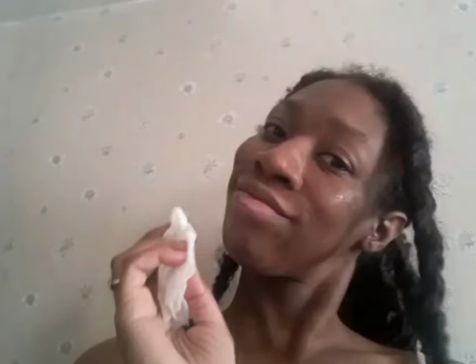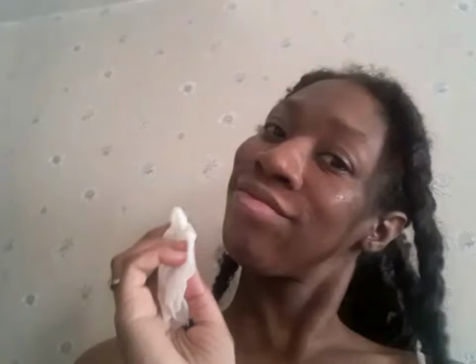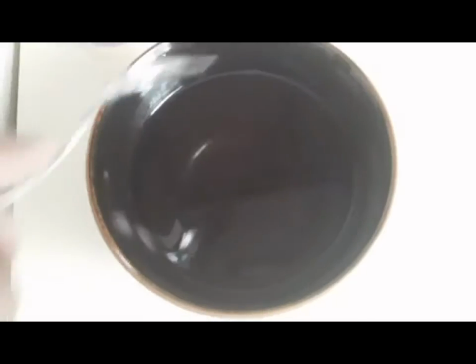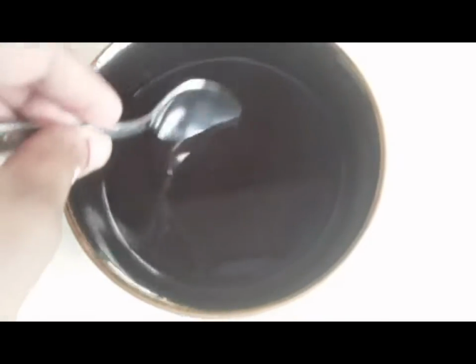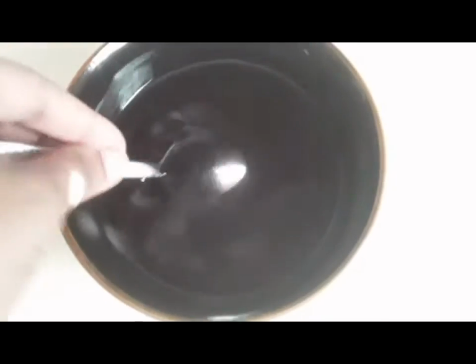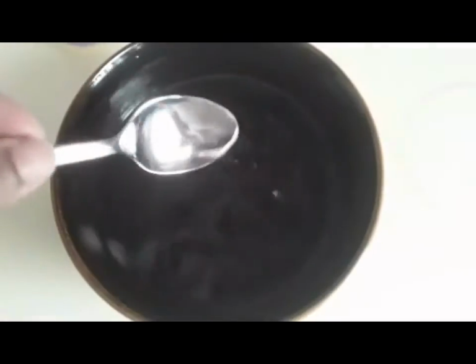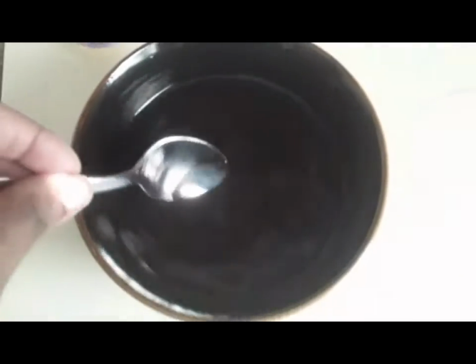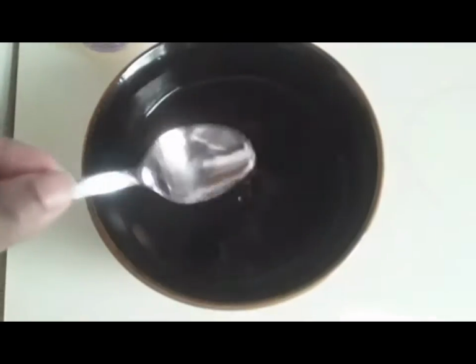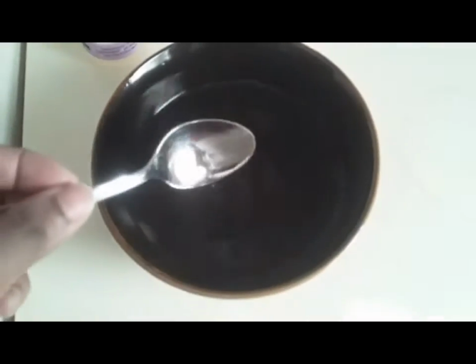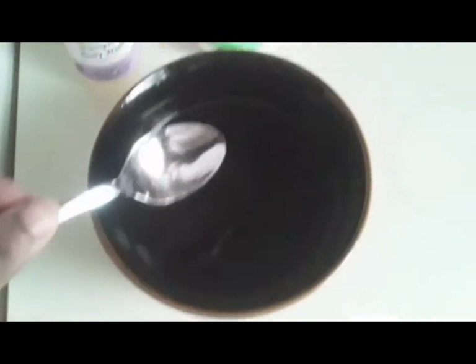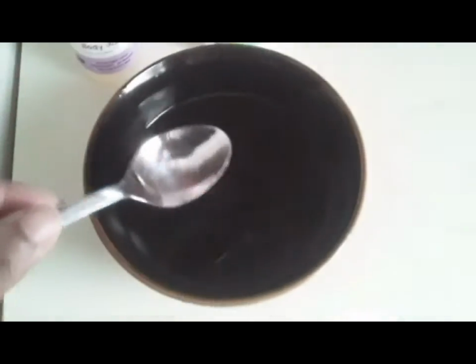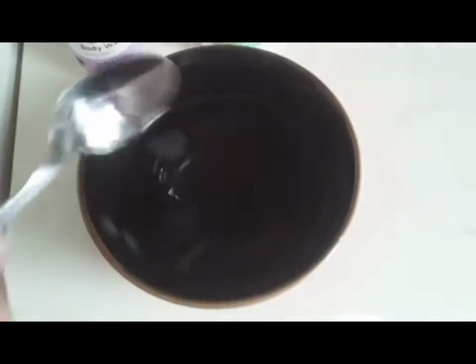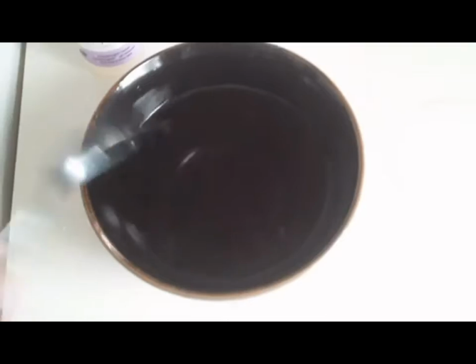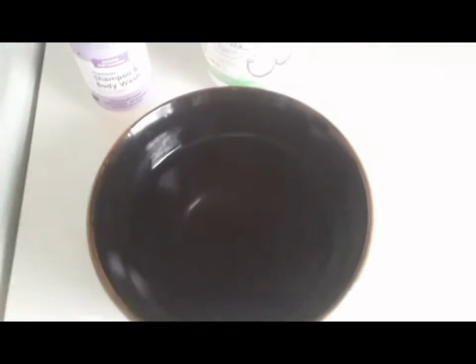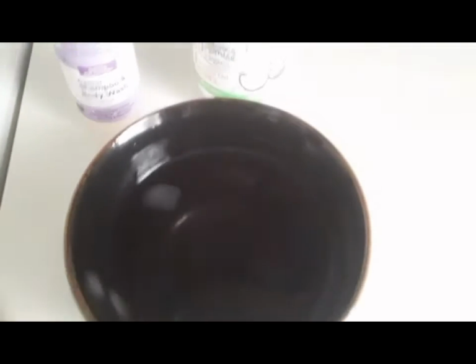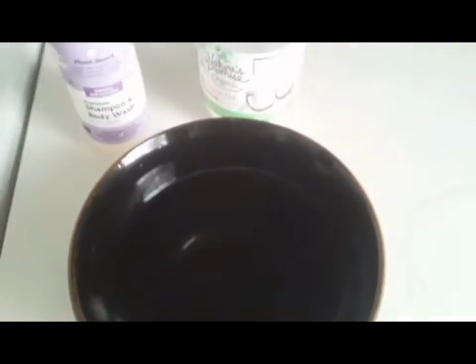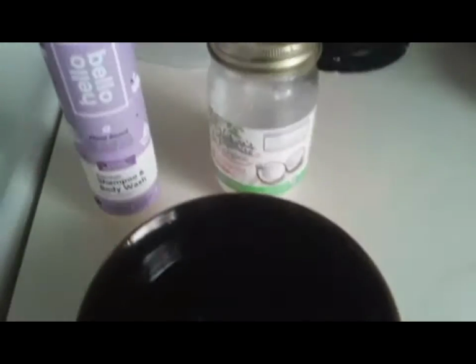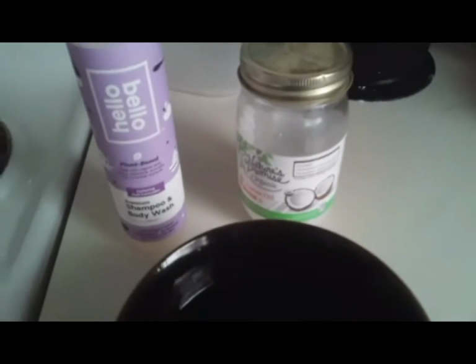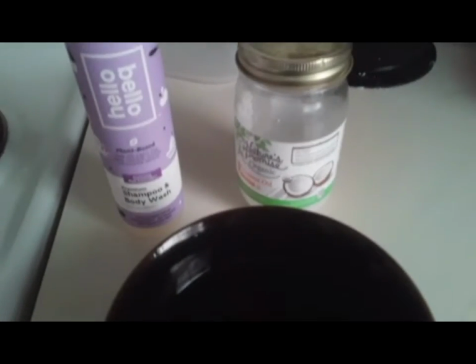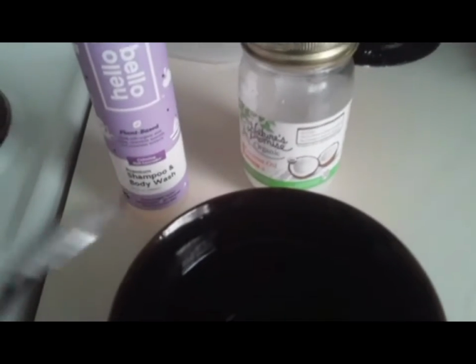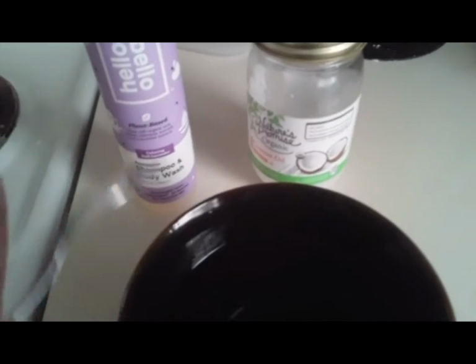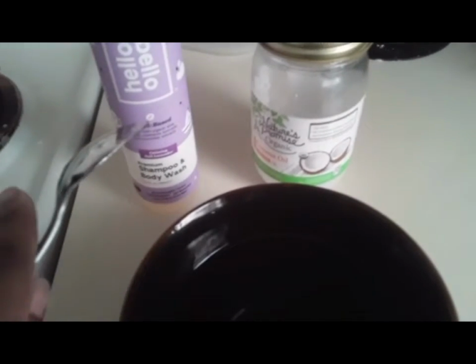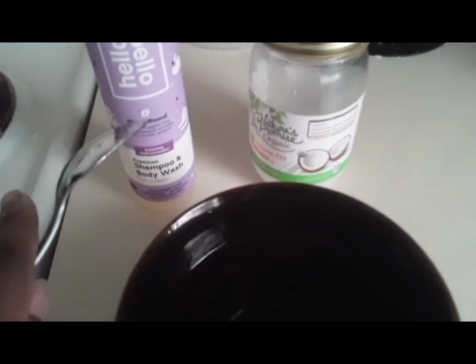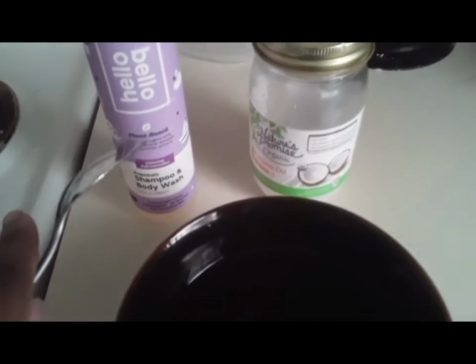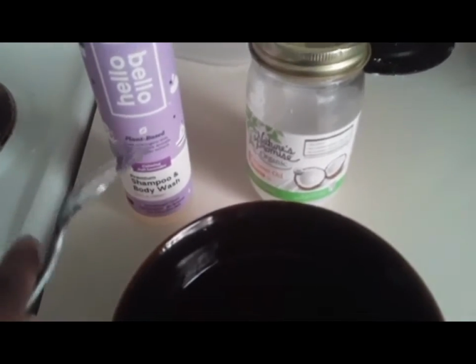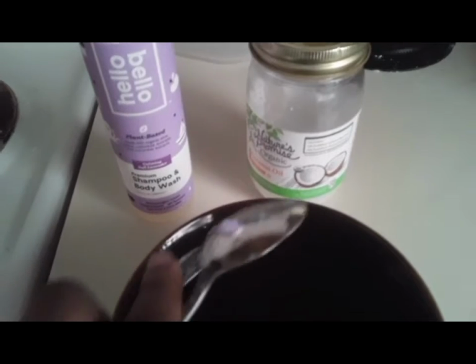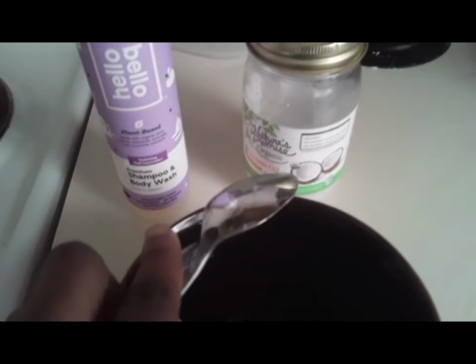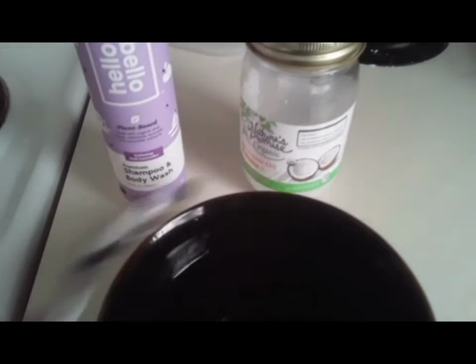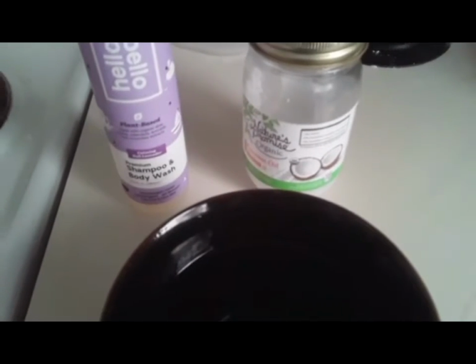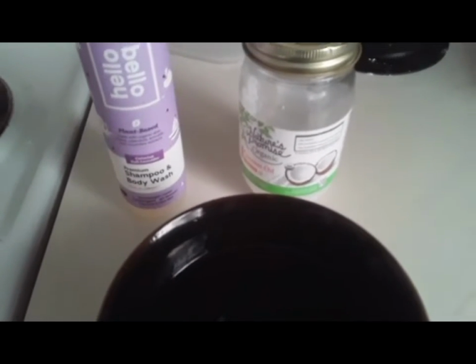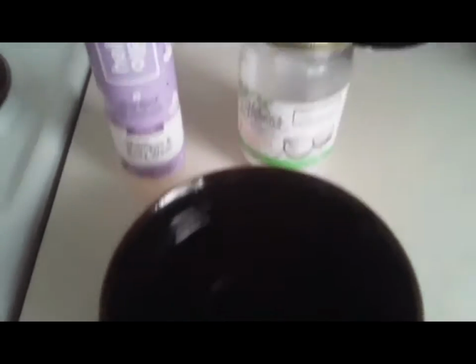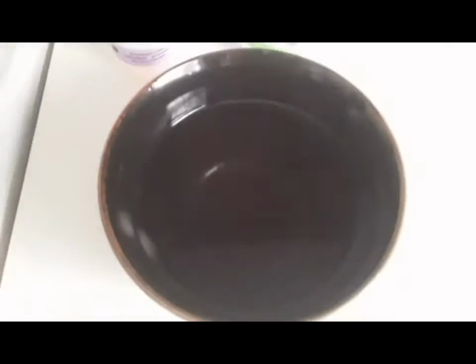Hello and welcome back to my channel. Today I'm going to be showing you all how to make a simple baby wipe with household items. We have about a cup and a half of water, my favorite Hello Lavender shampoo and body wash, and regular coconut oil.